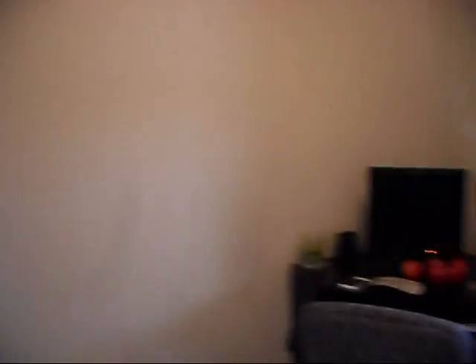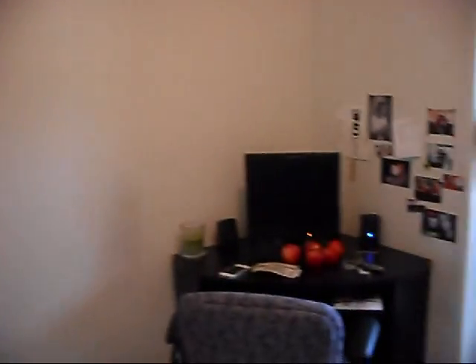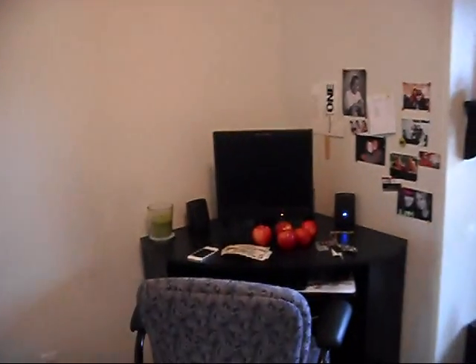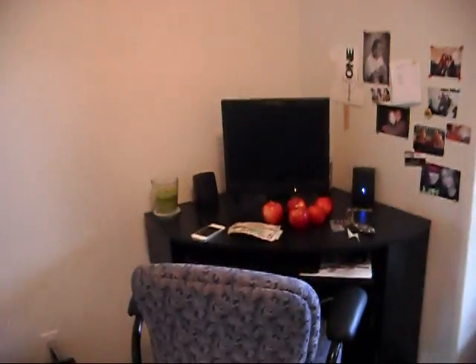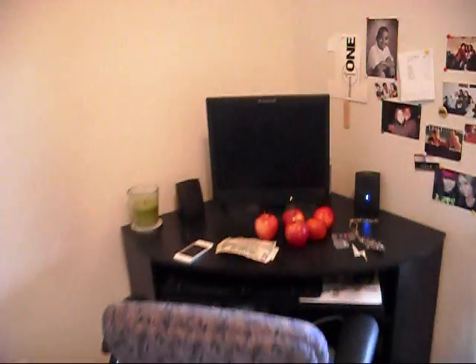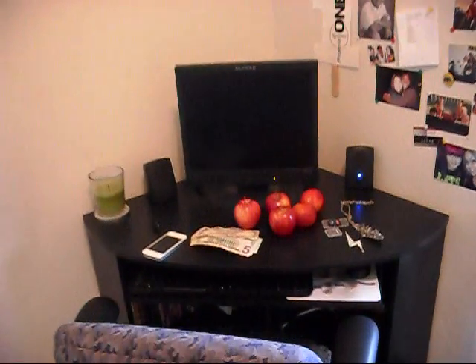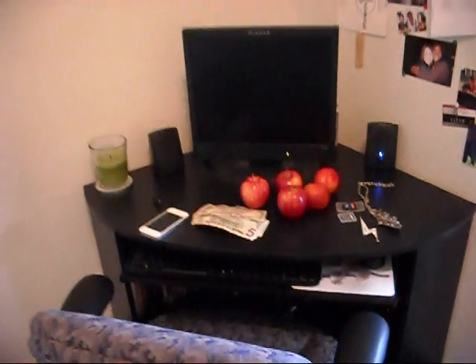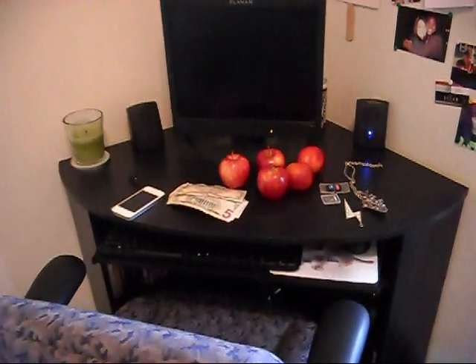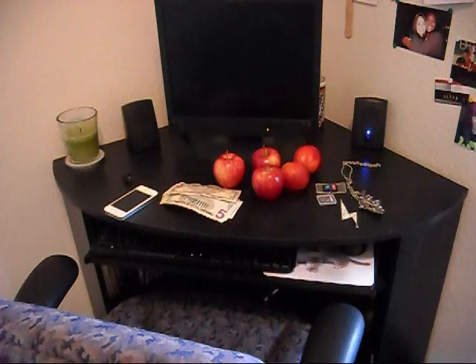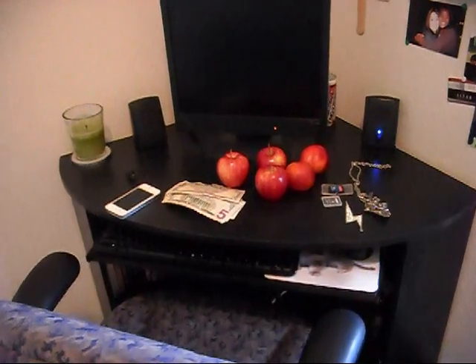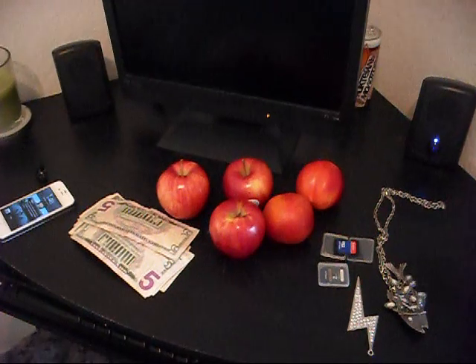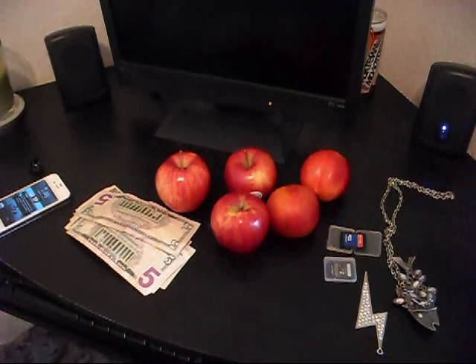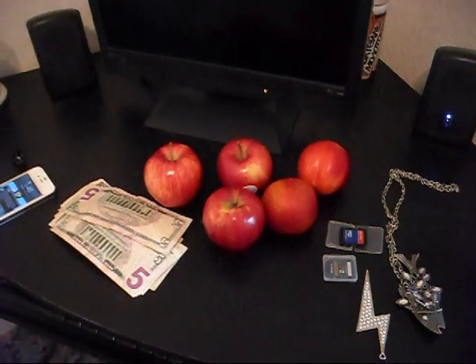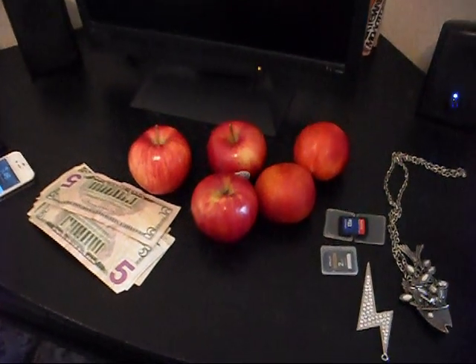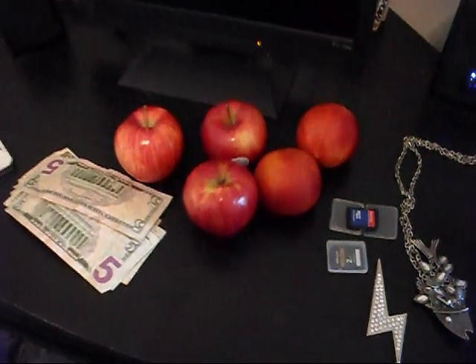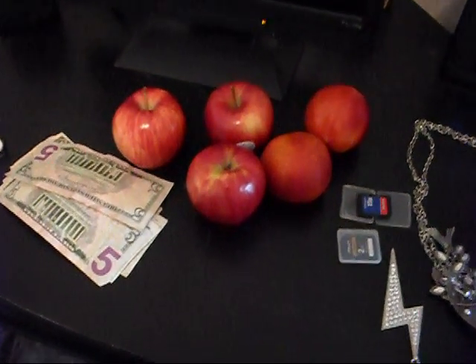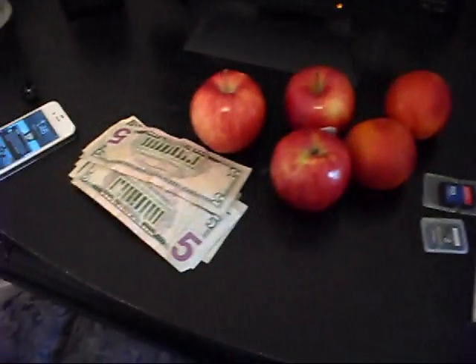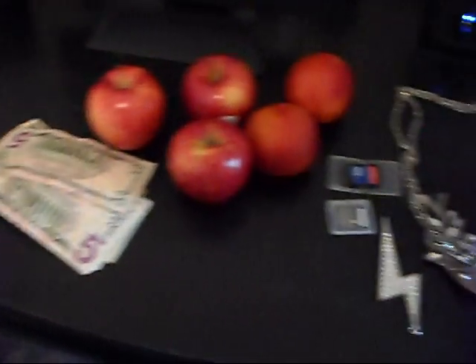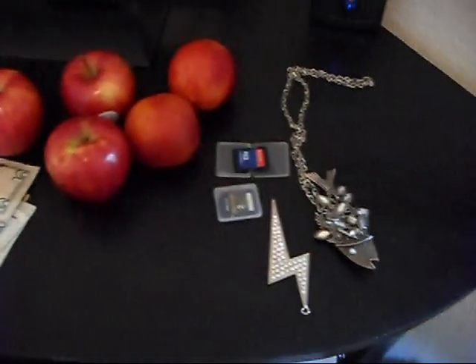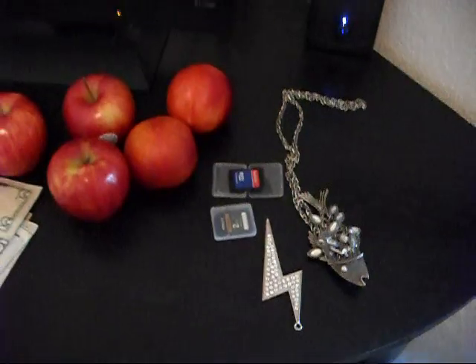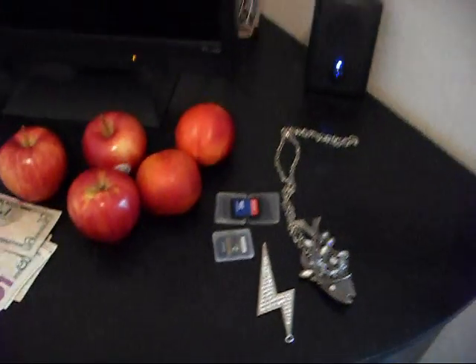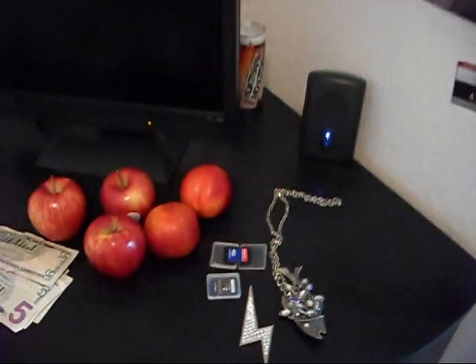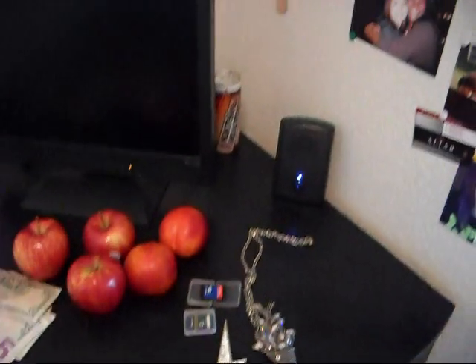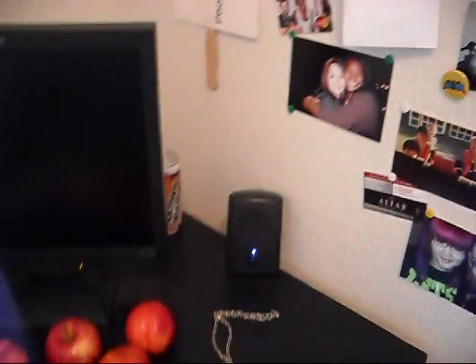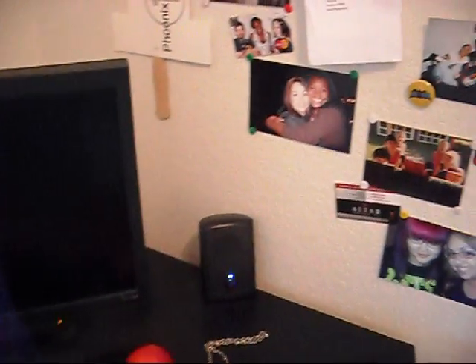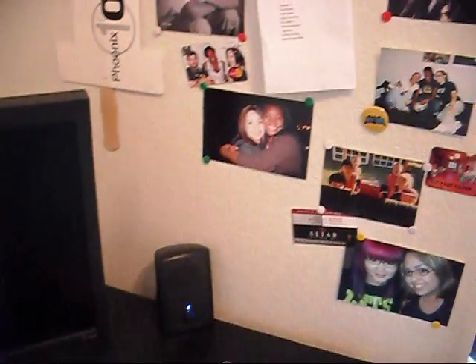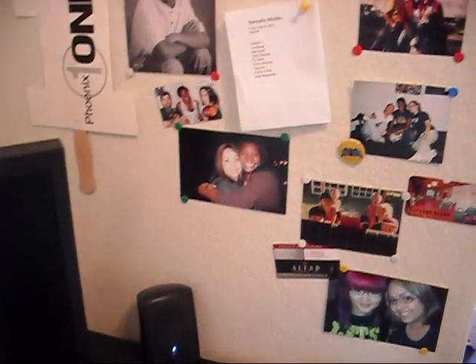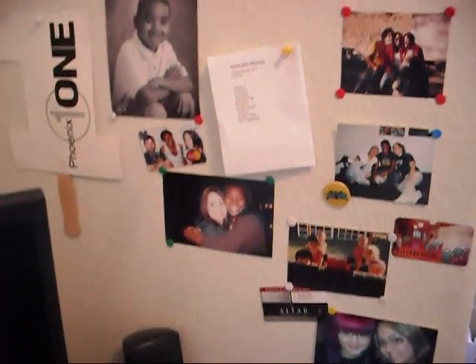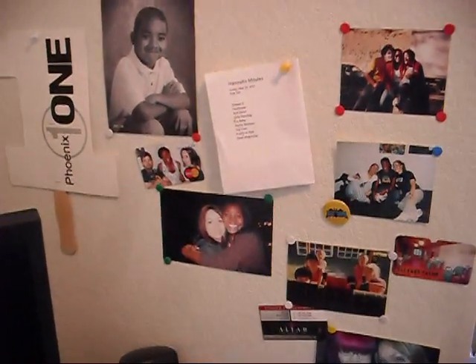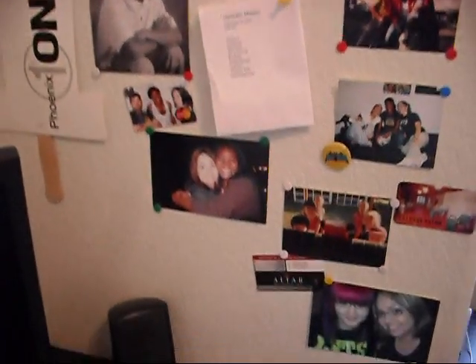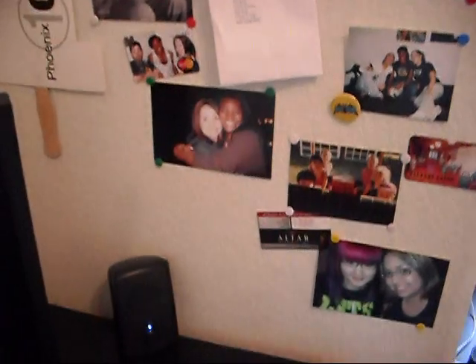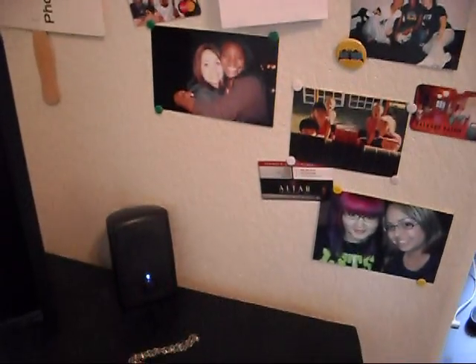Here is my desk that I put together myself. And what do we have here? Just some fruit, money, bling — all you really need in life. And here are some pictures and things that make me happy.